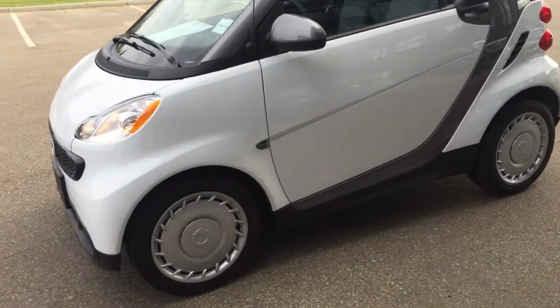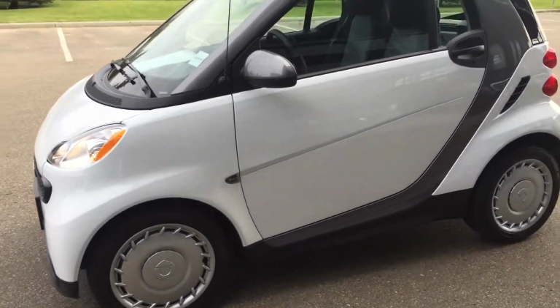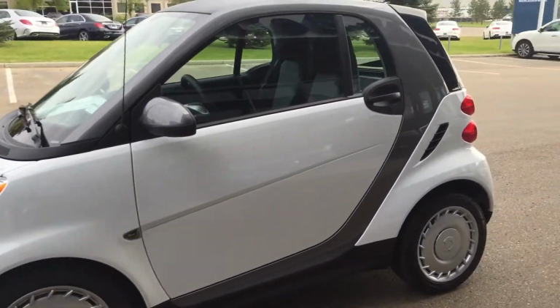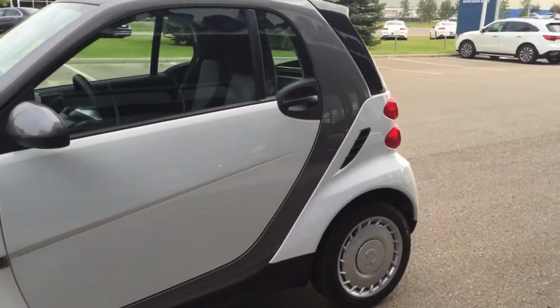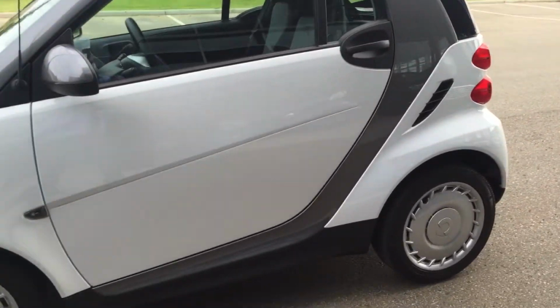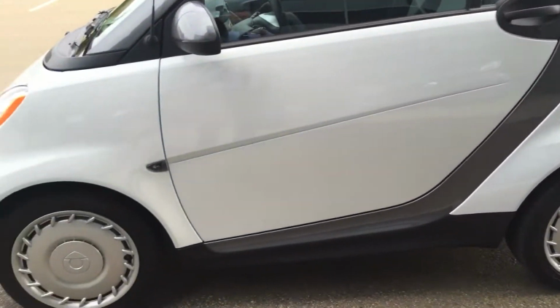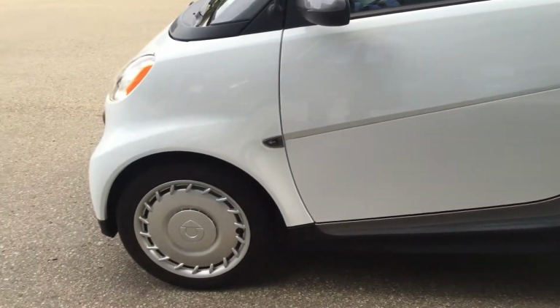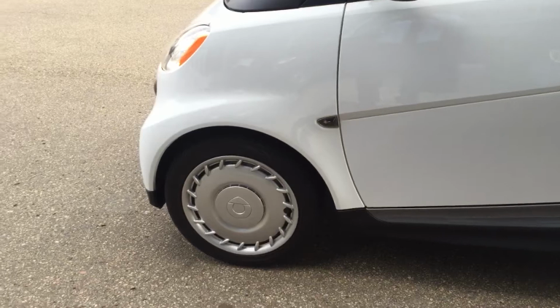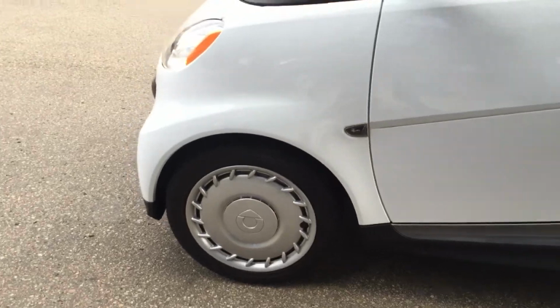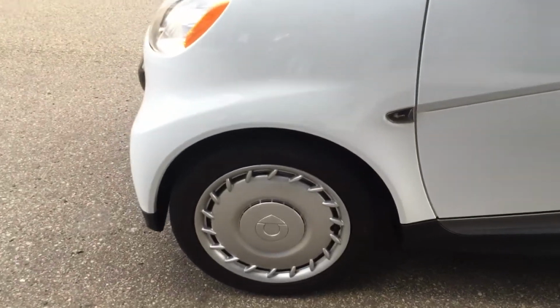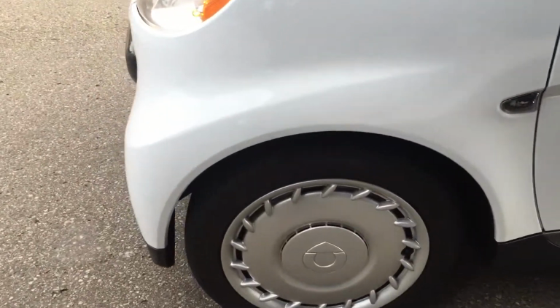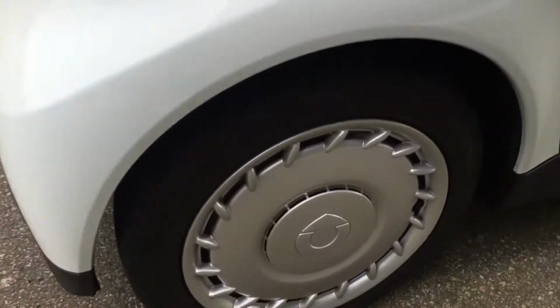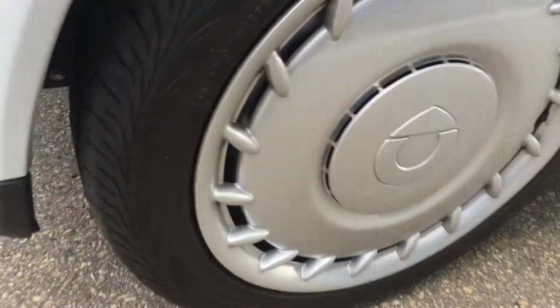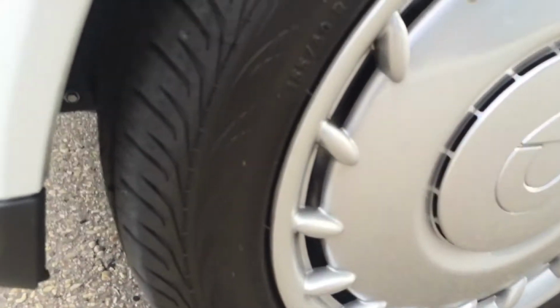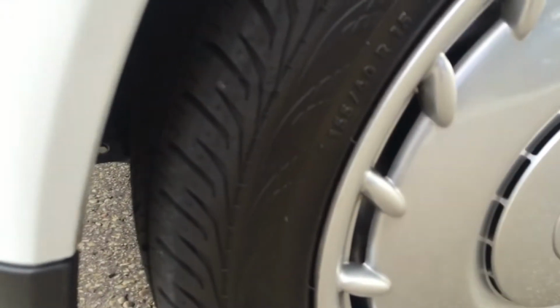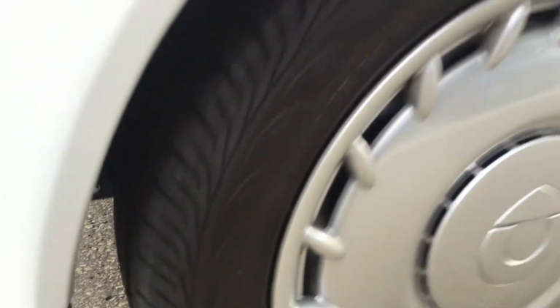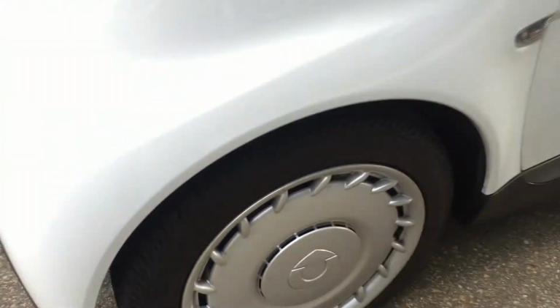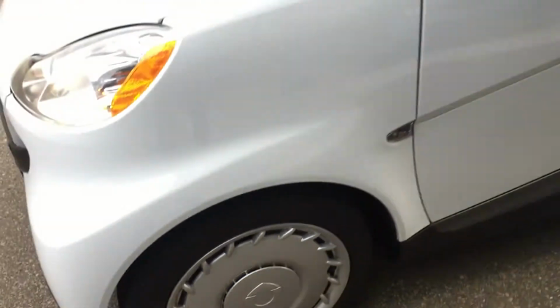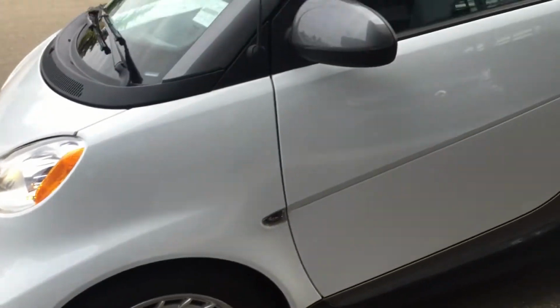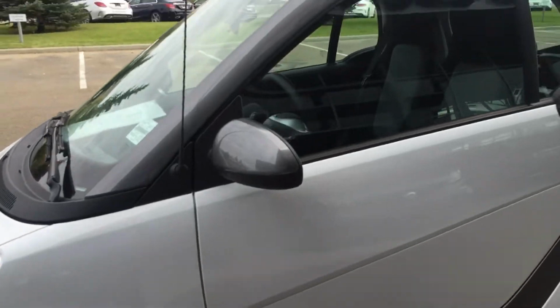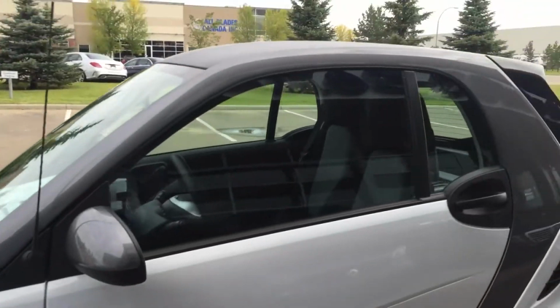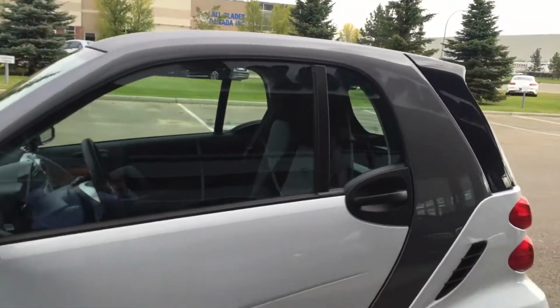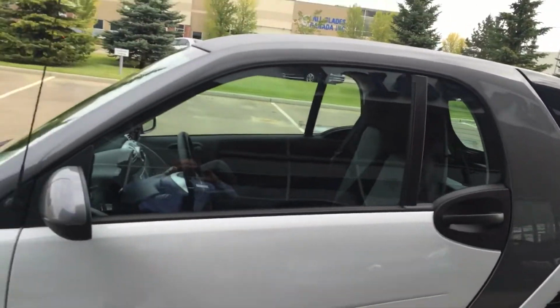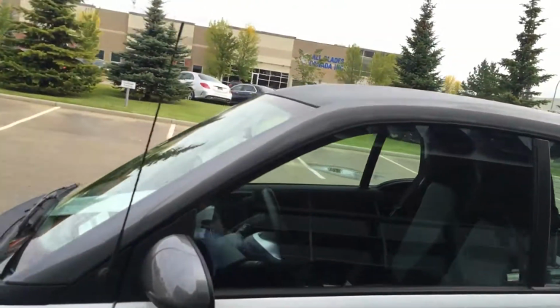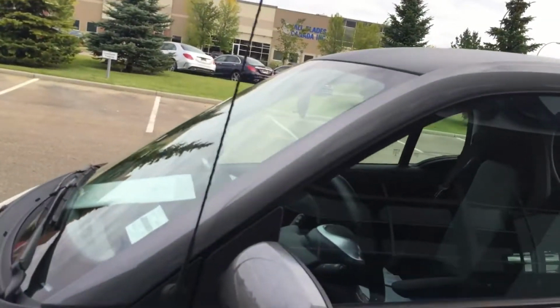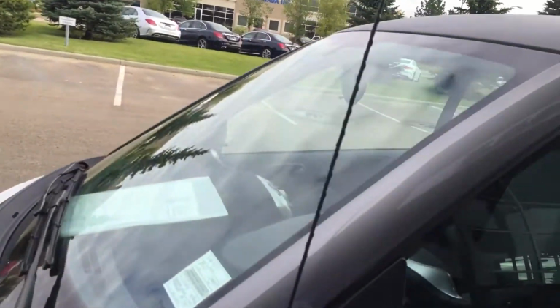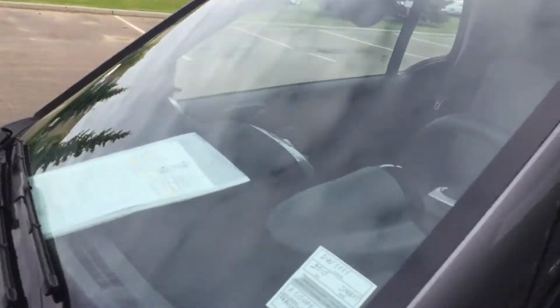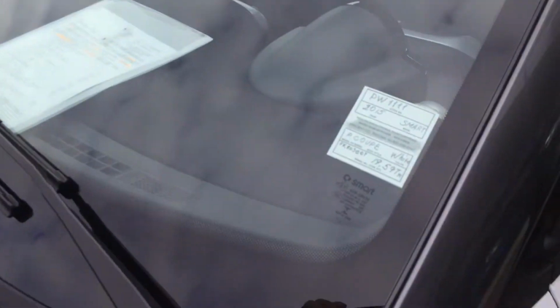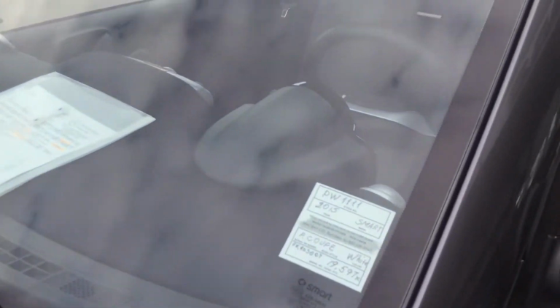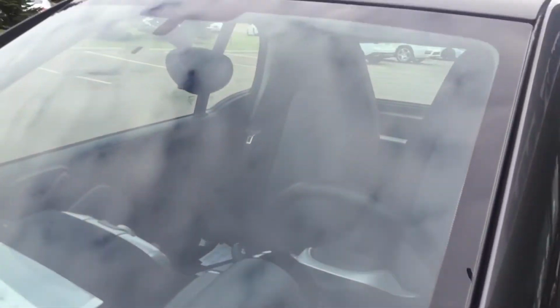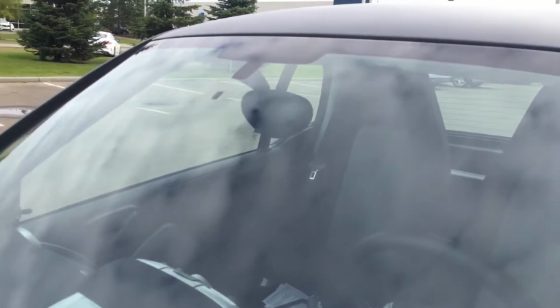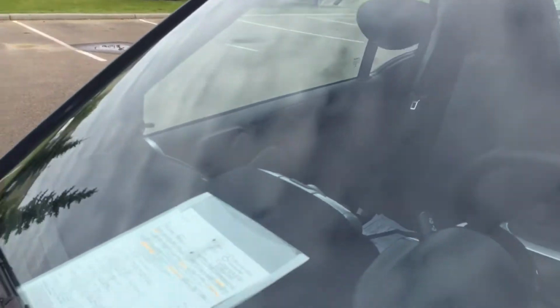The body is immaculate. The tires are essentially still brand new — showing some tire tread there, tough to see, but the tires are brand new. The windshield is flawless, no chips or anything like that.